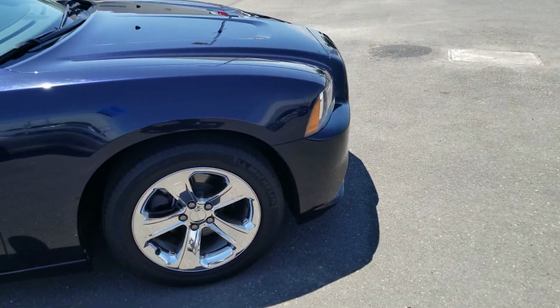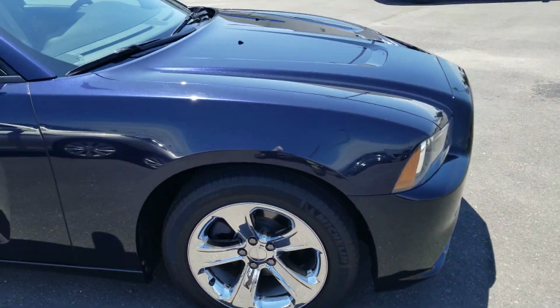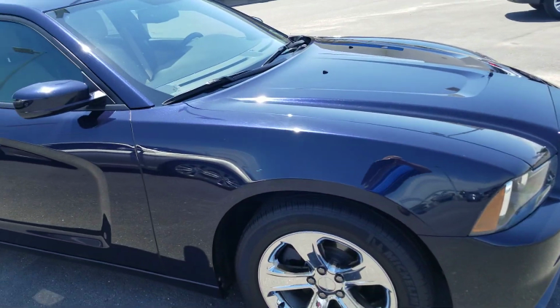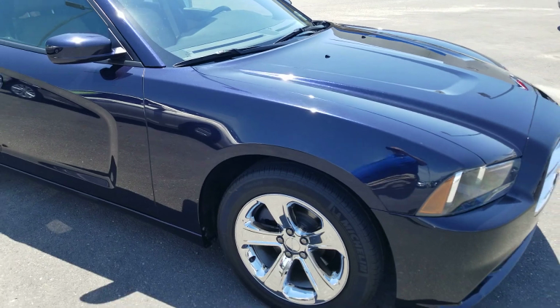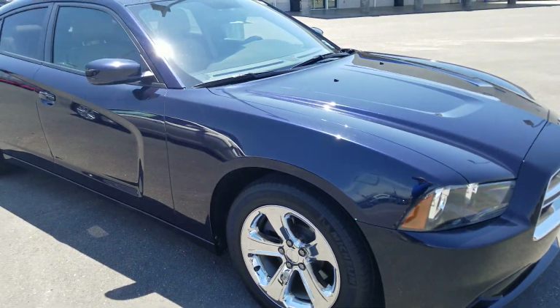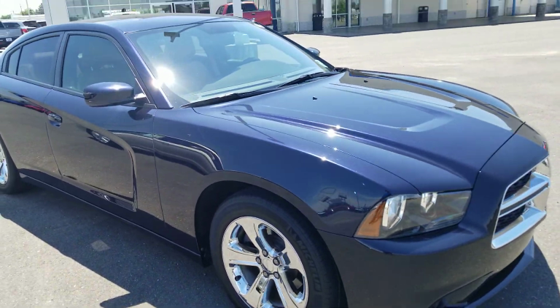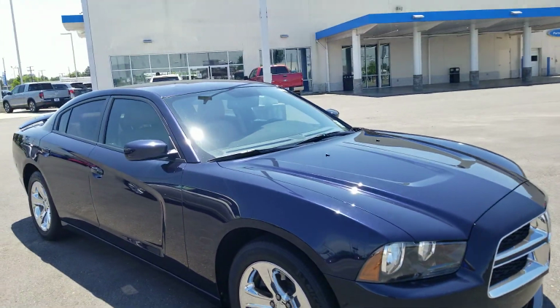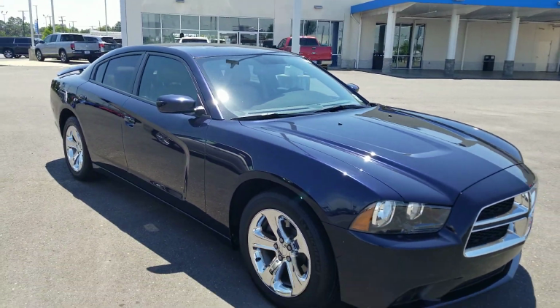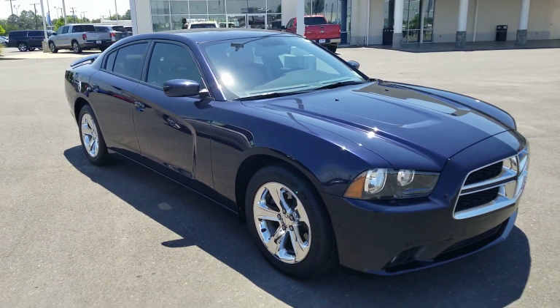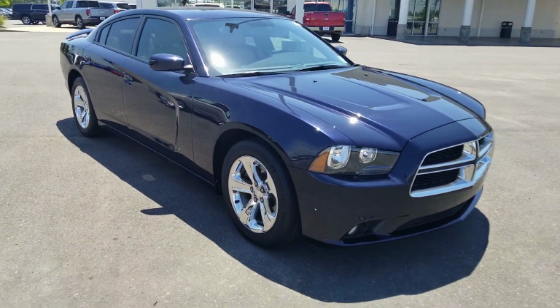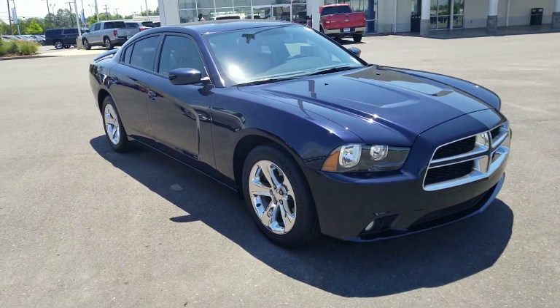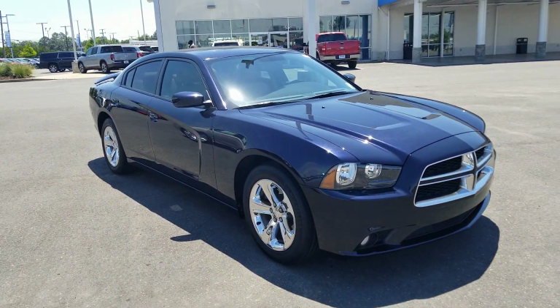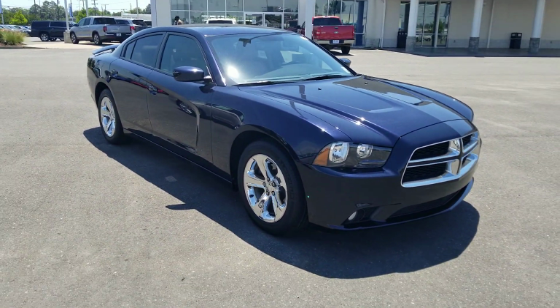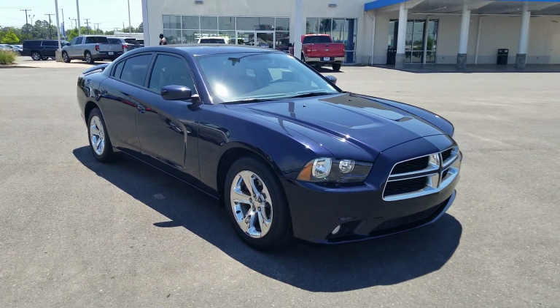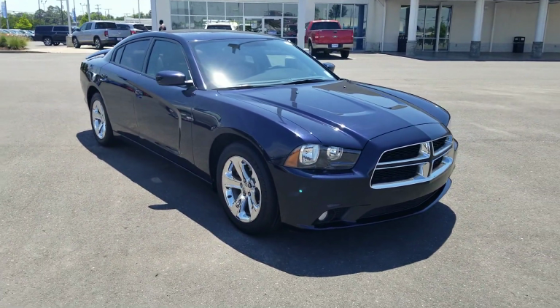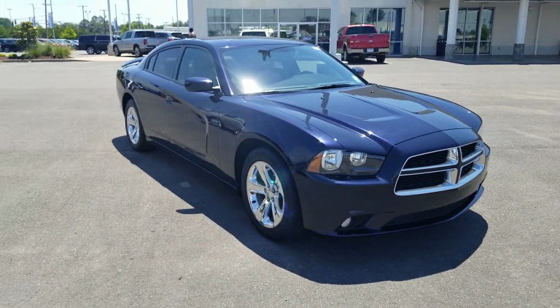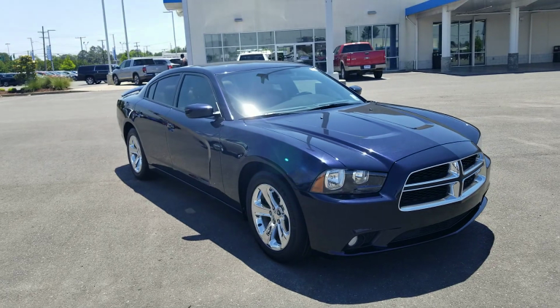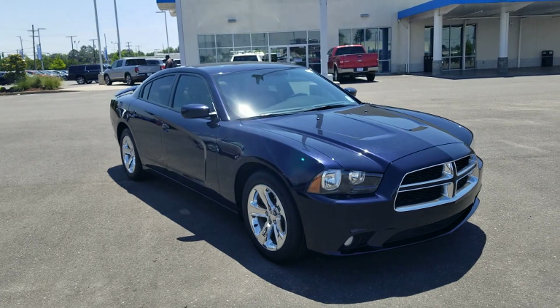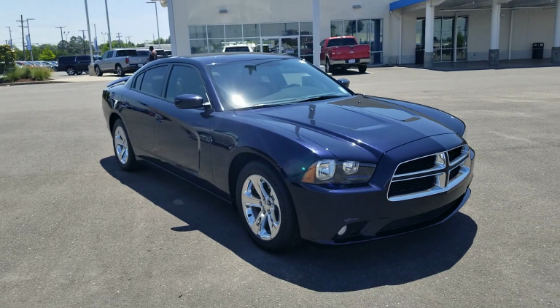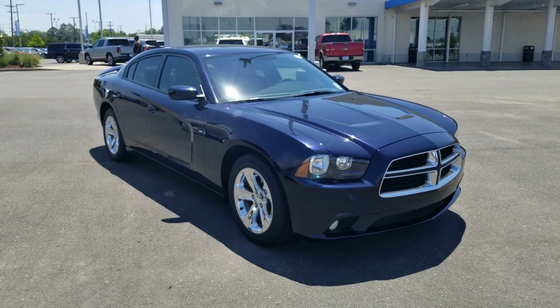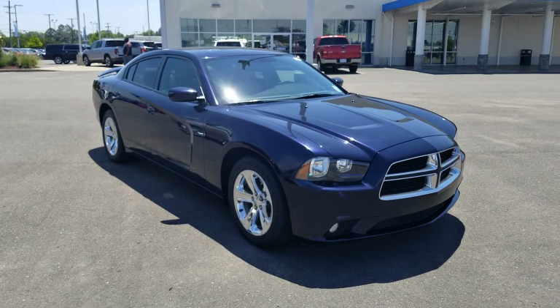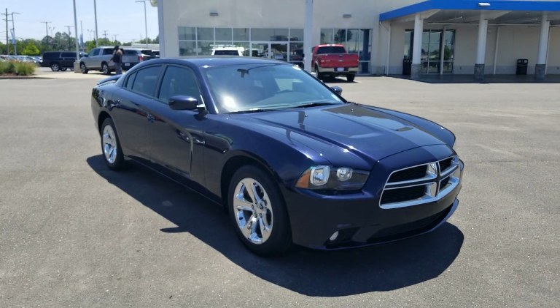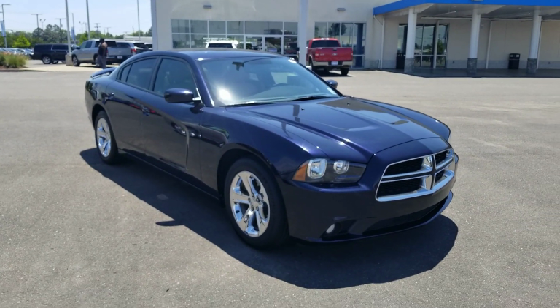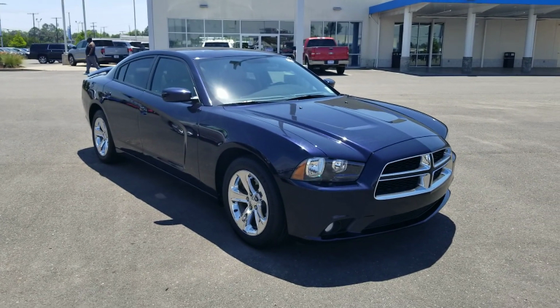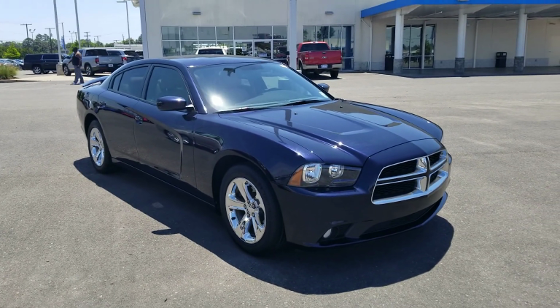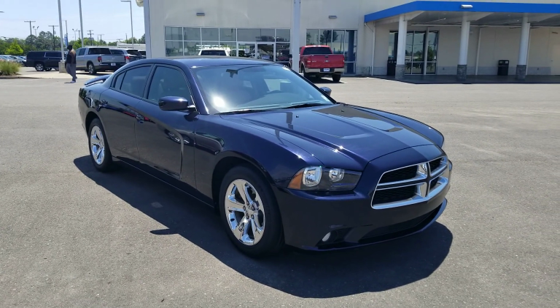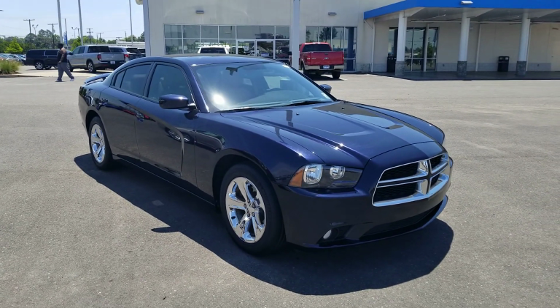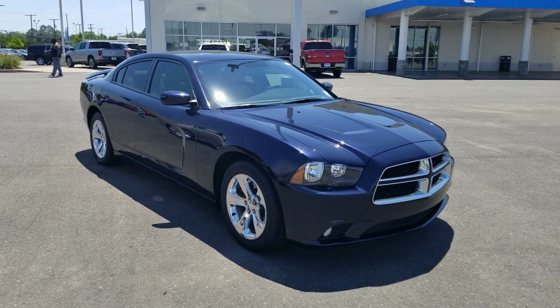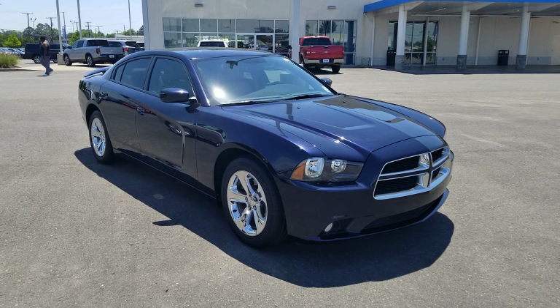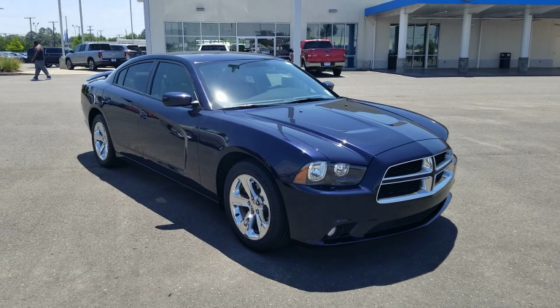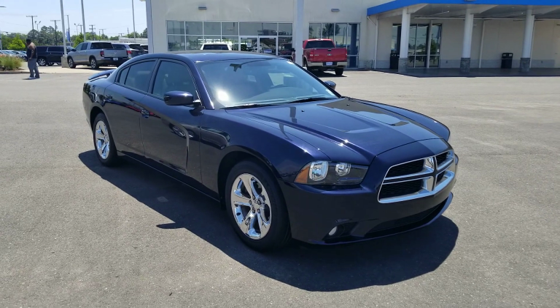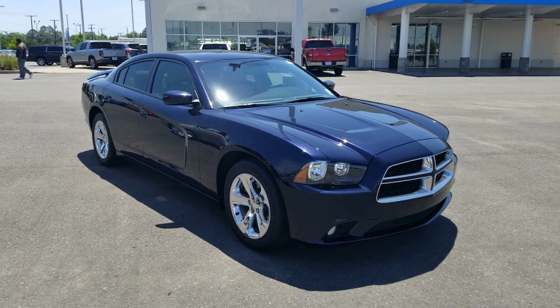Then we can see if we can work all the numbers out for you. I promise you it will be a great deal. Again, Scott Turner, Ryan Auto Group — 318-348-5313.